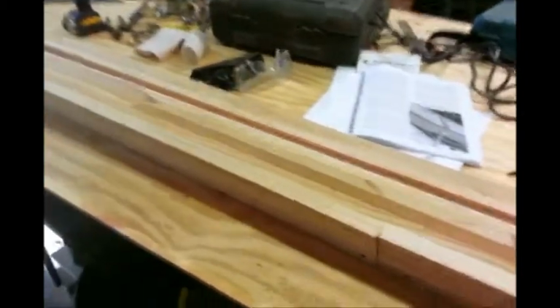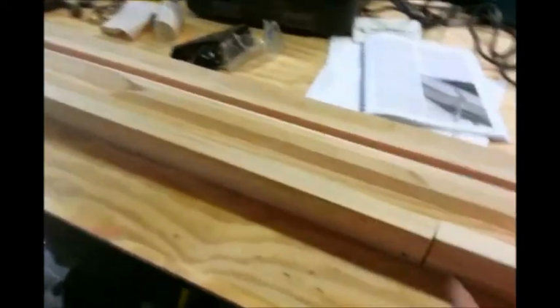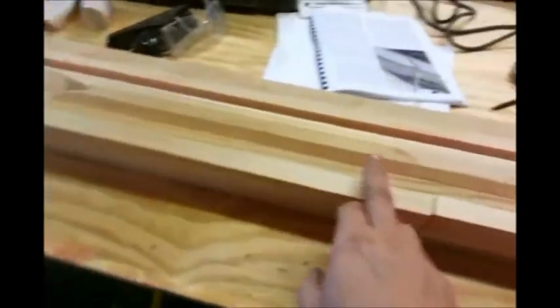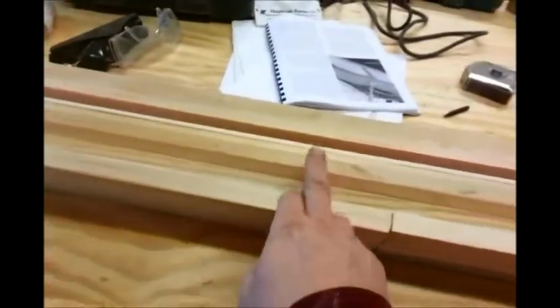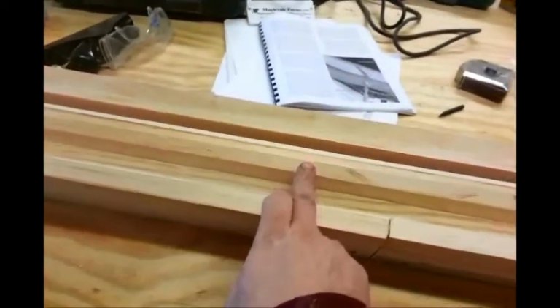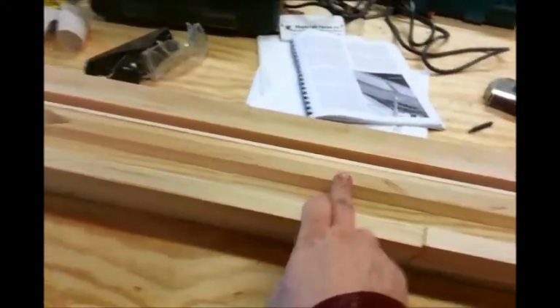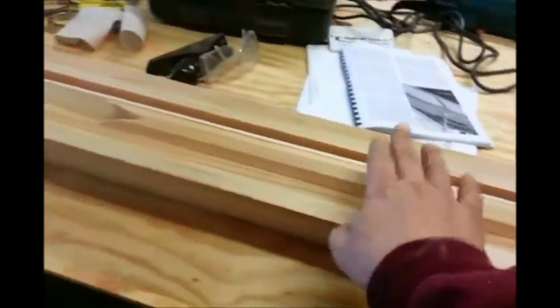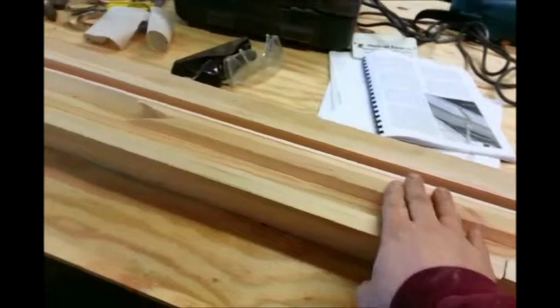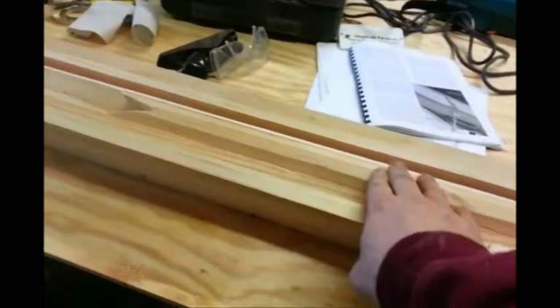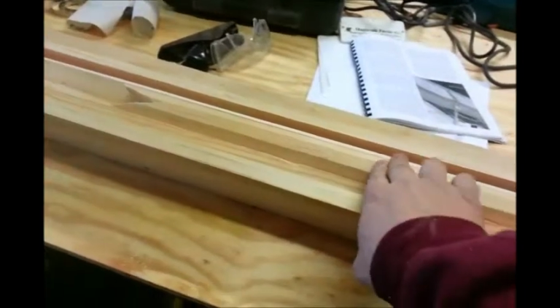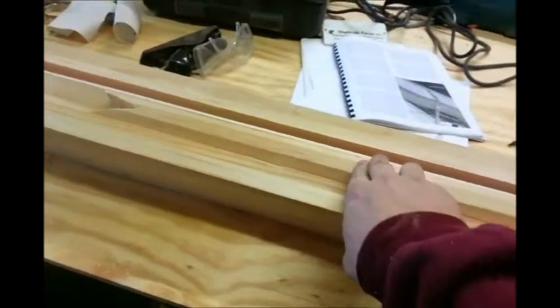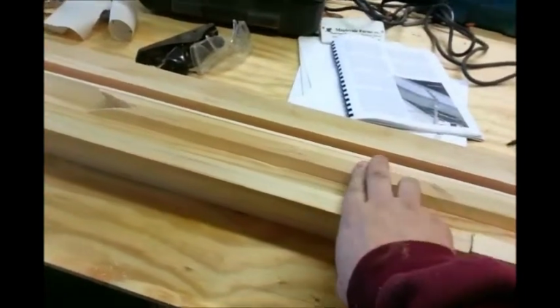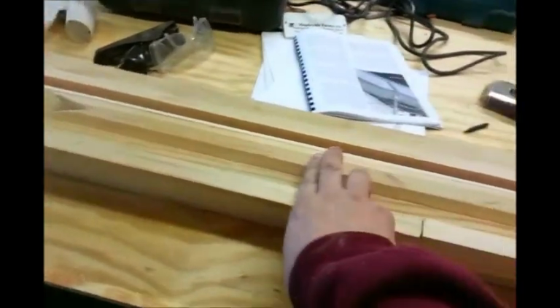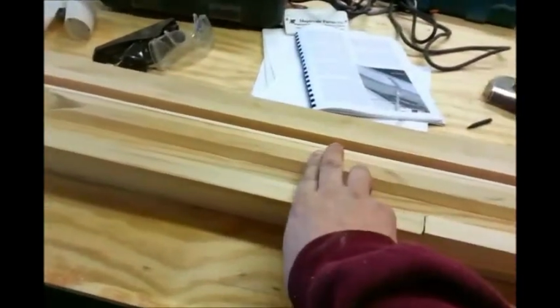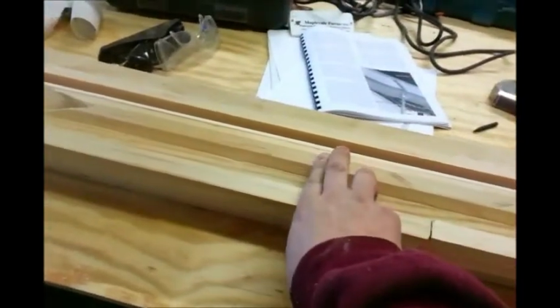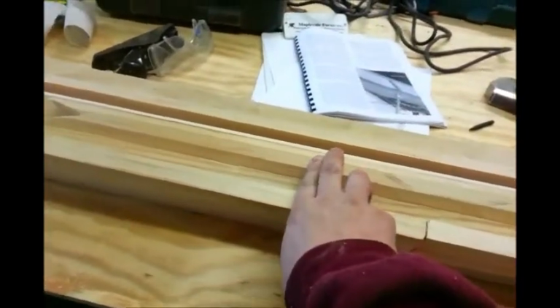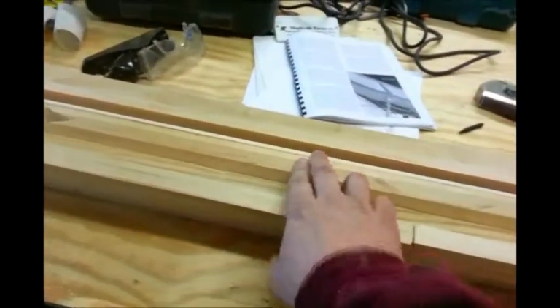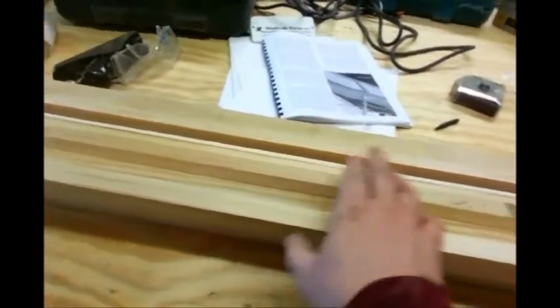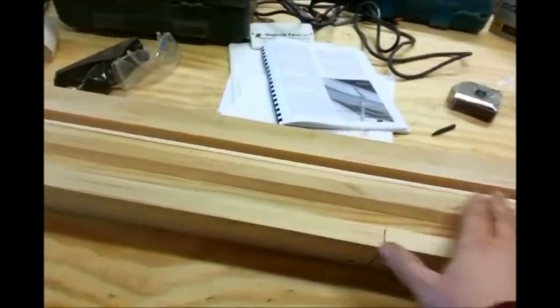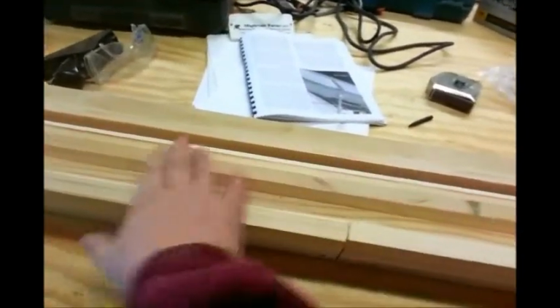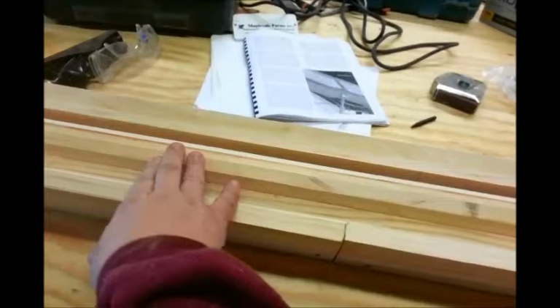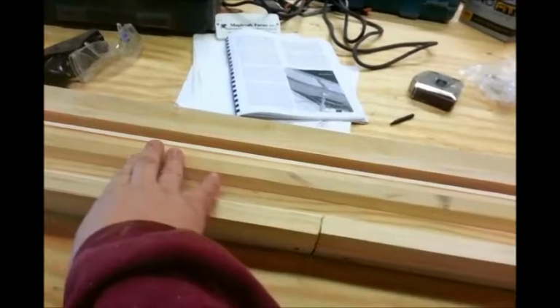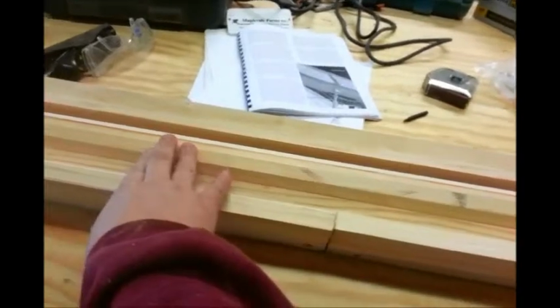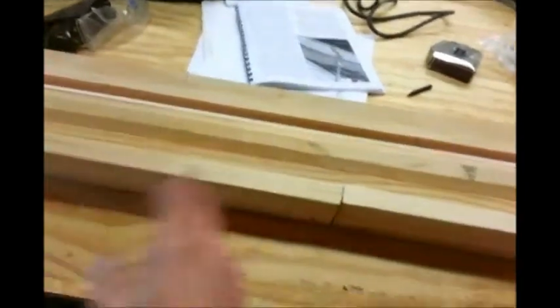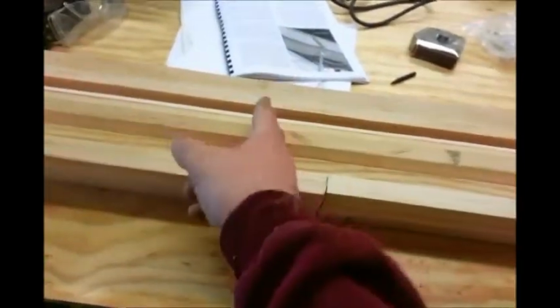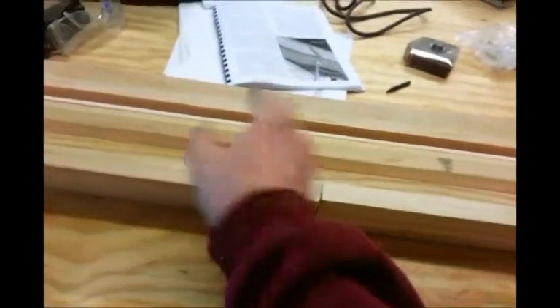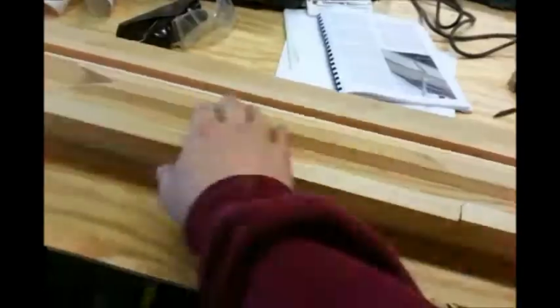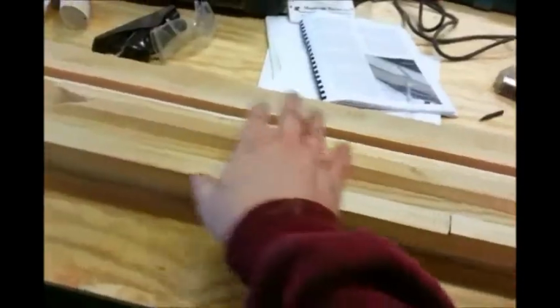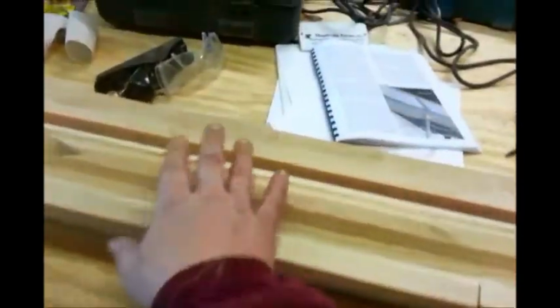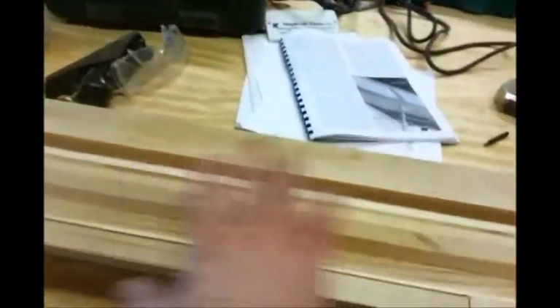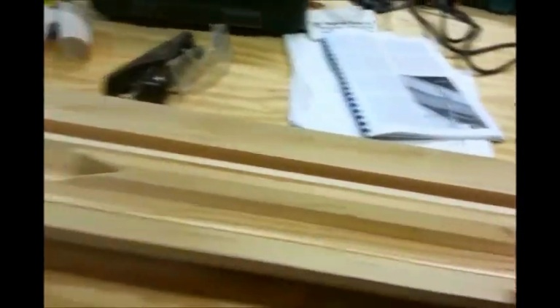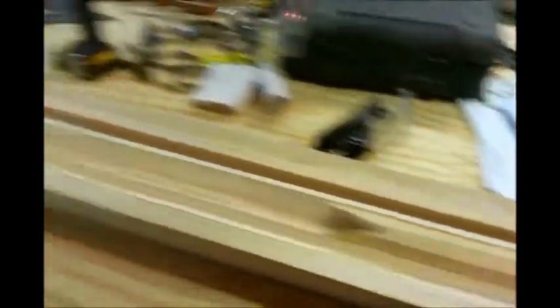We're going to have a seam in the mast at about 40 inches up from the step, and it'll actually be hinged there, so we need one where we run the fasteners for the hinges through.